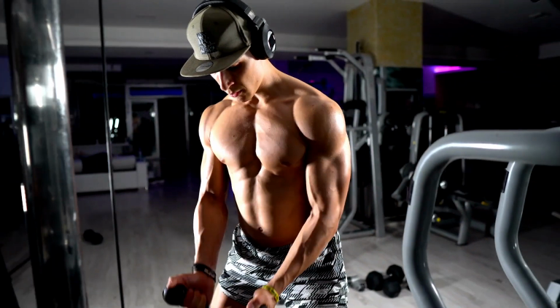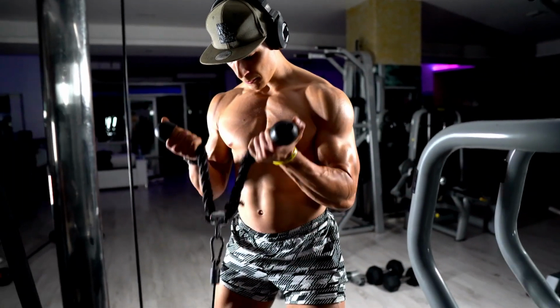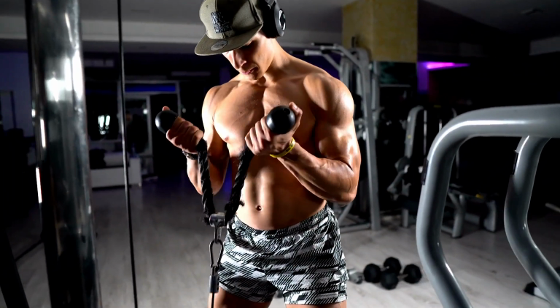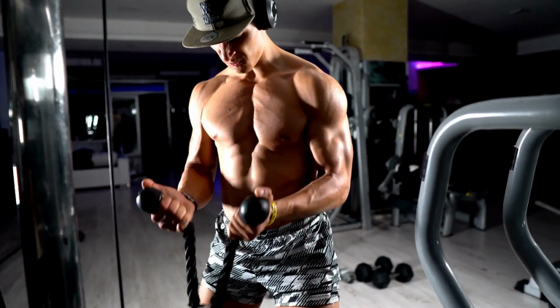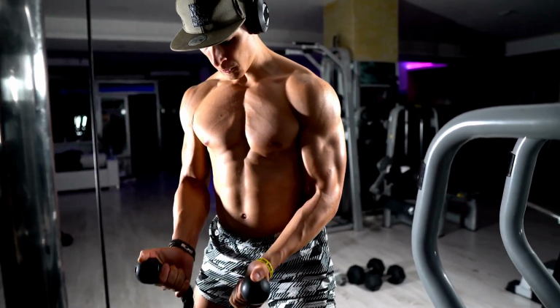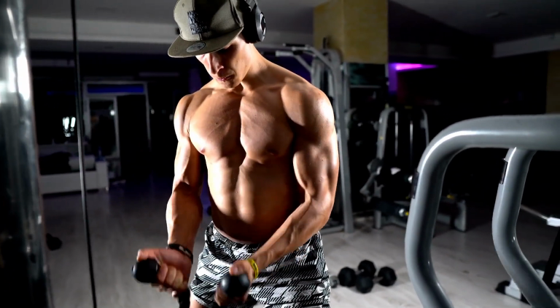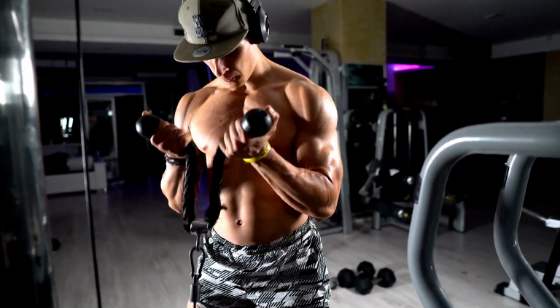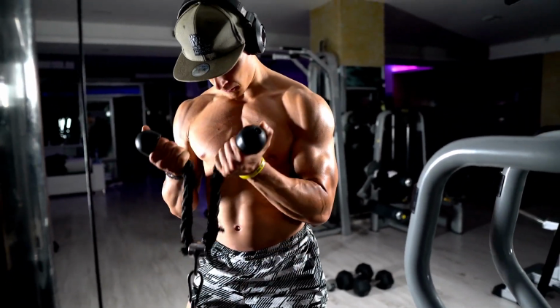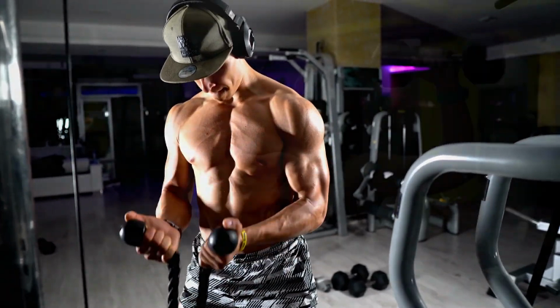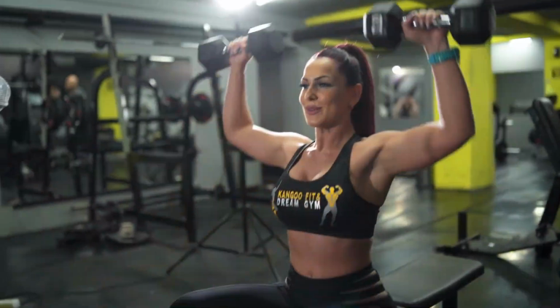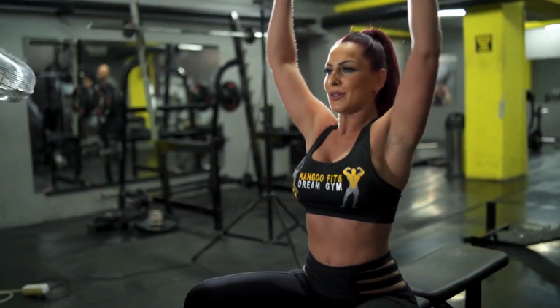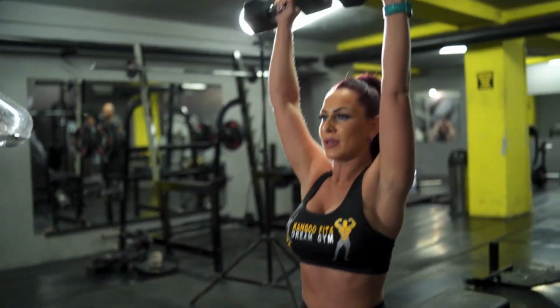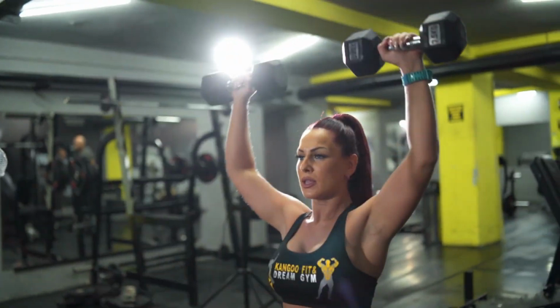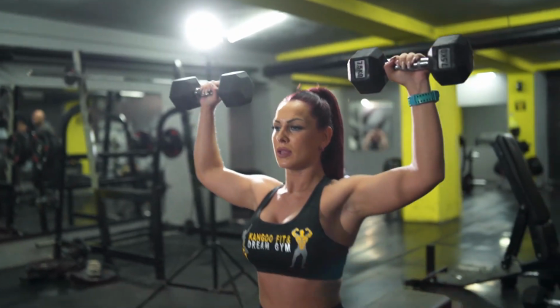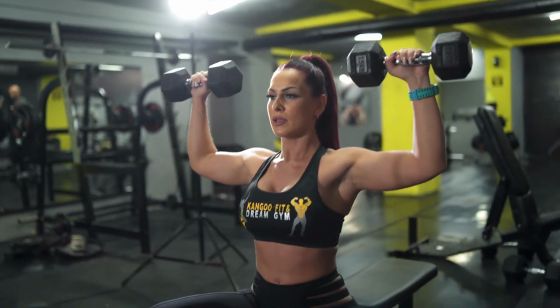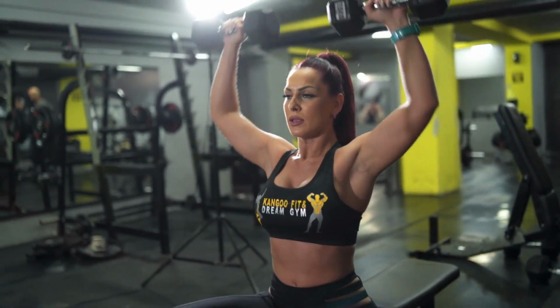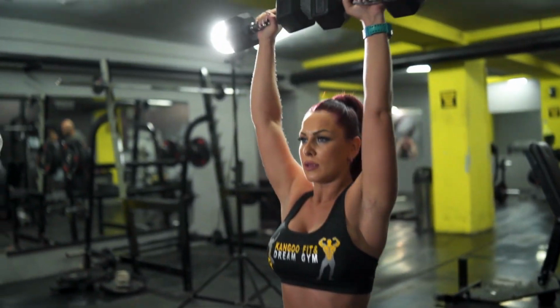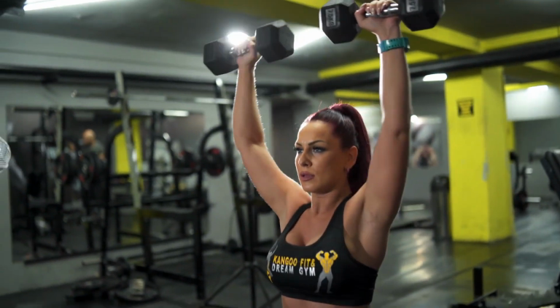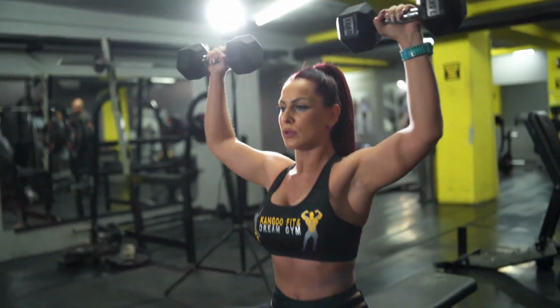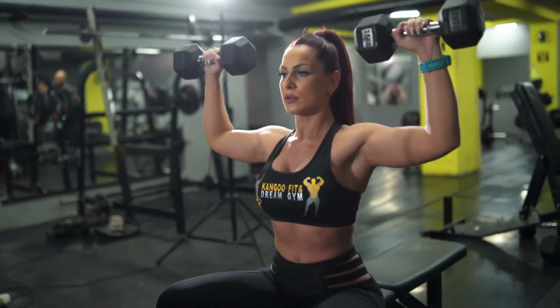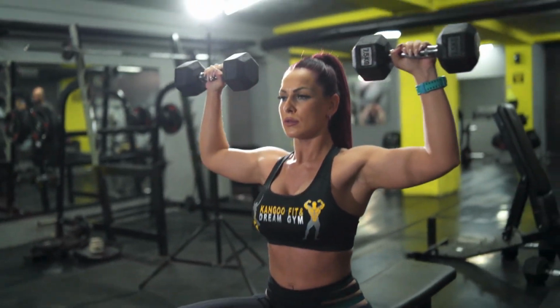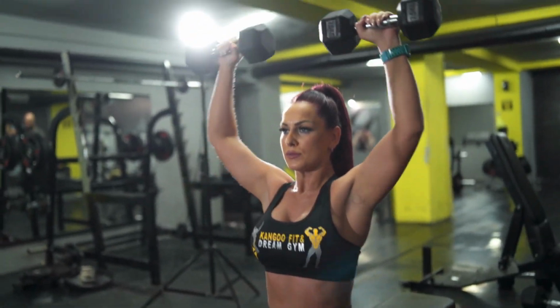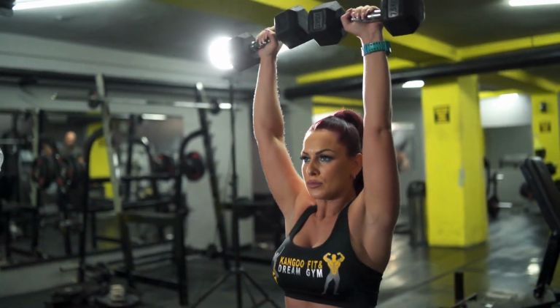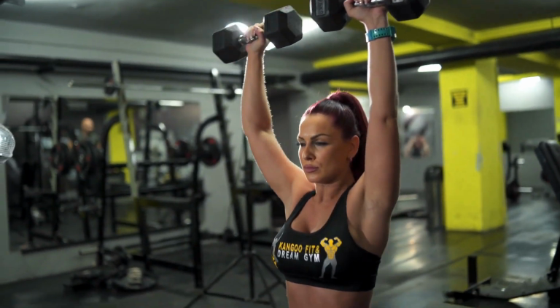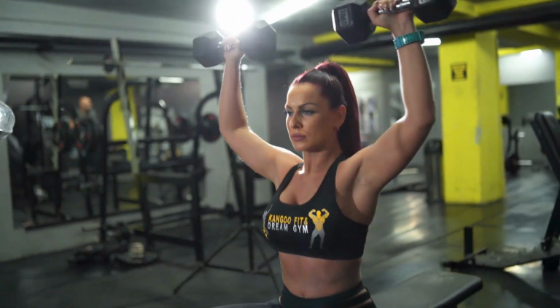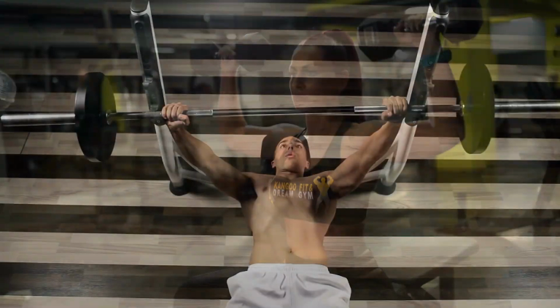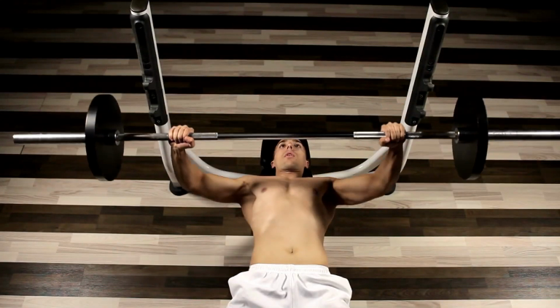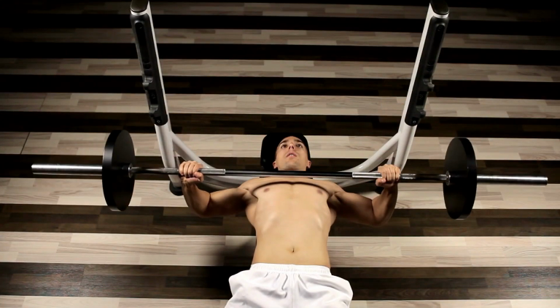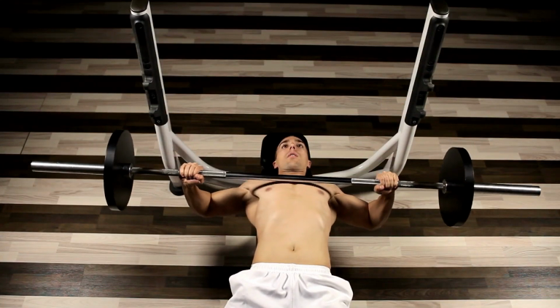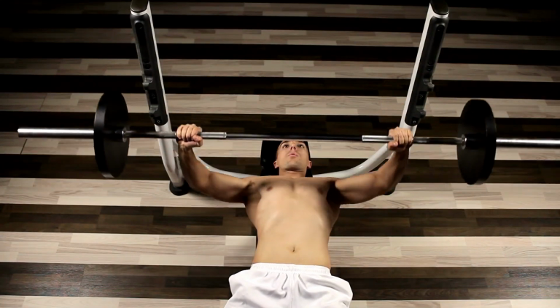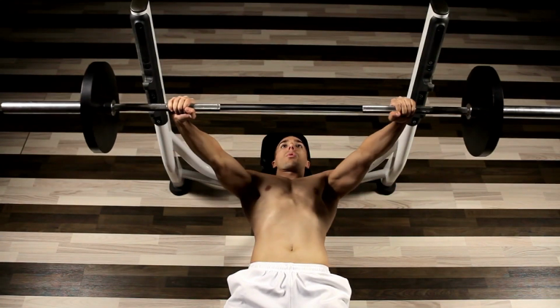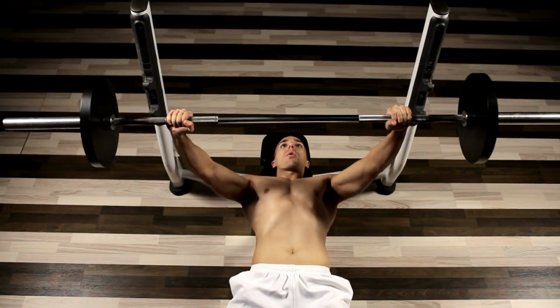There you have it — the basic principles for a killer workout. Remember, focus on good form, warm up properly, and maintain control throughout your exercises. Train to failure and watch your progress soar.